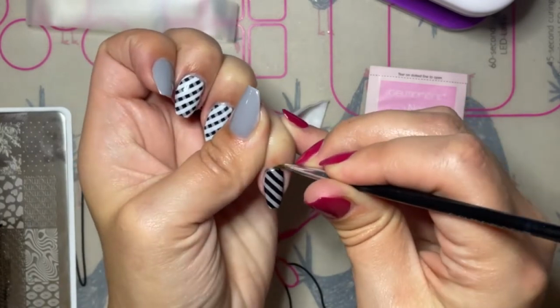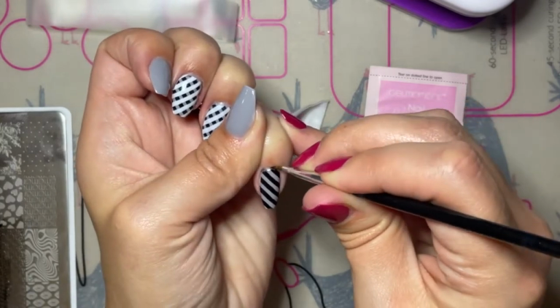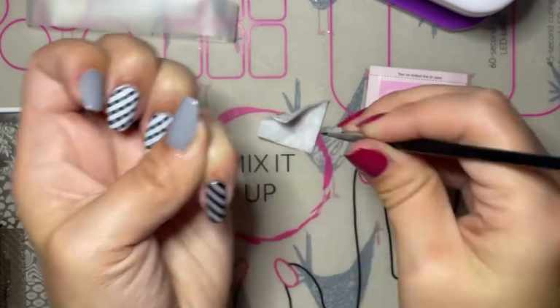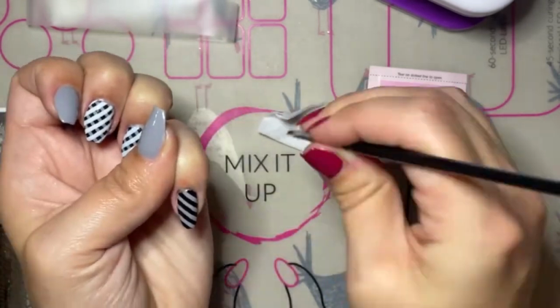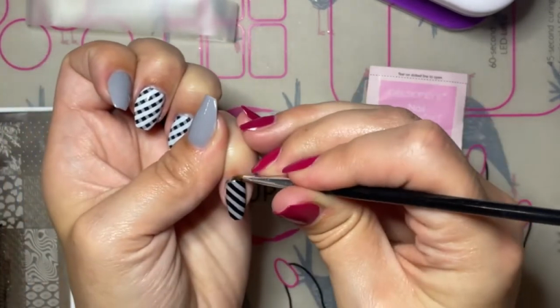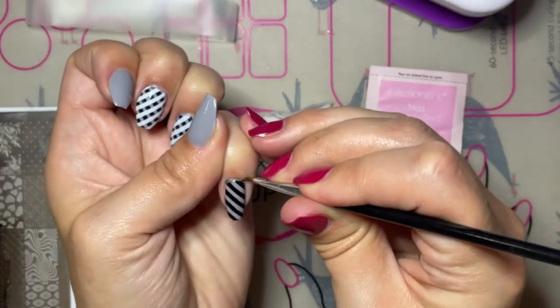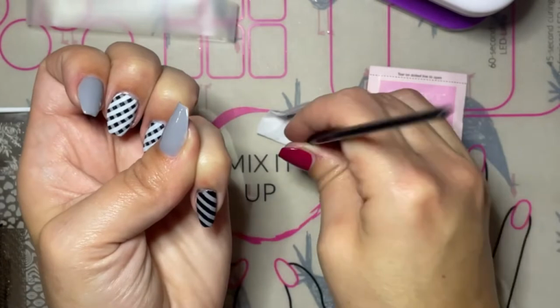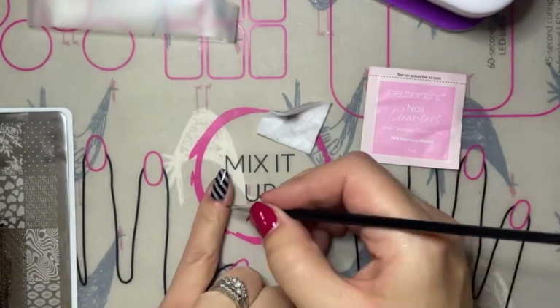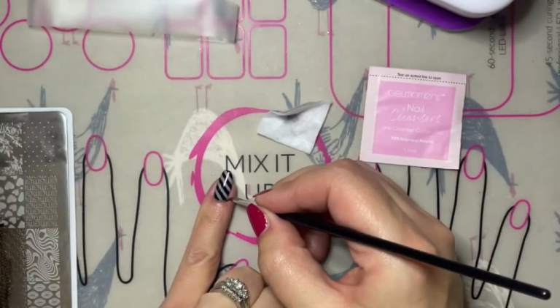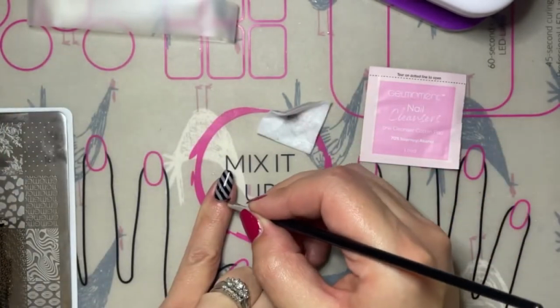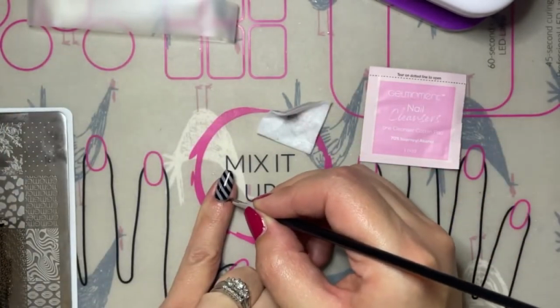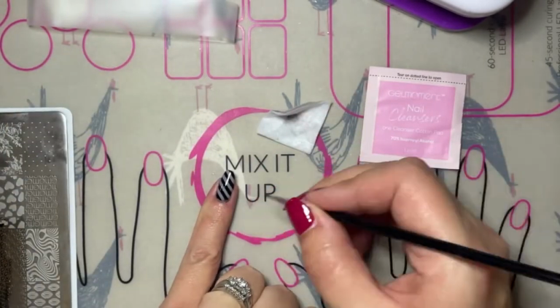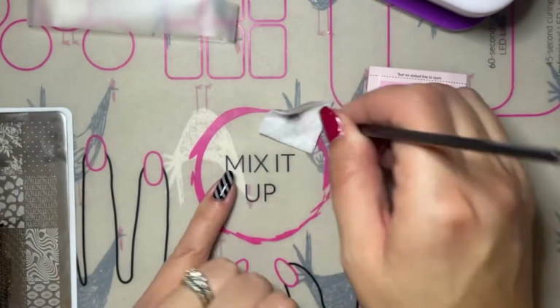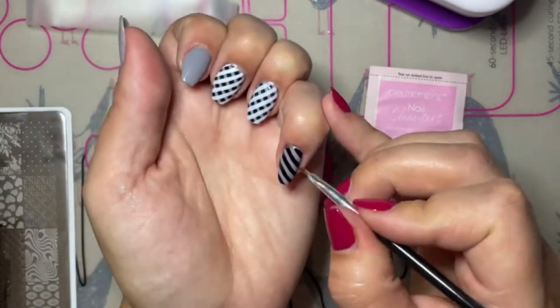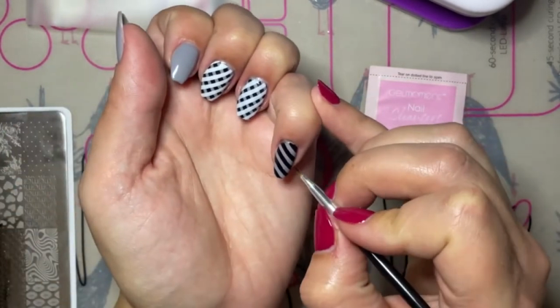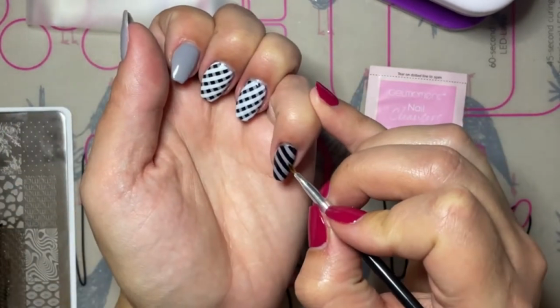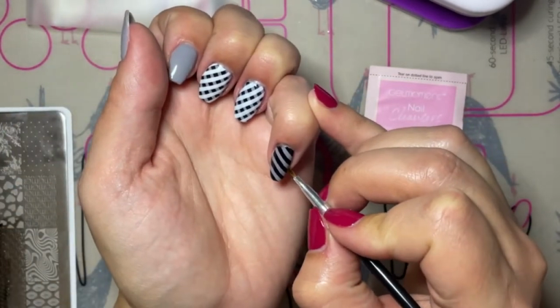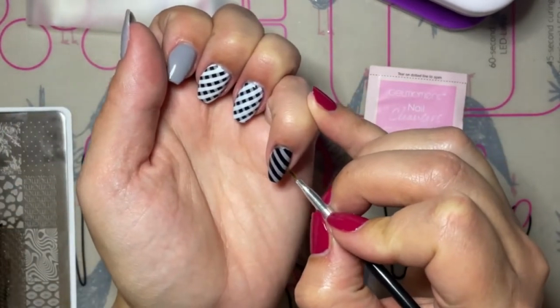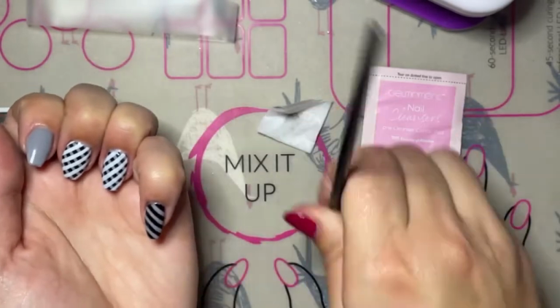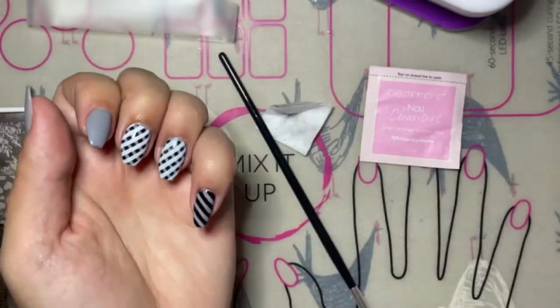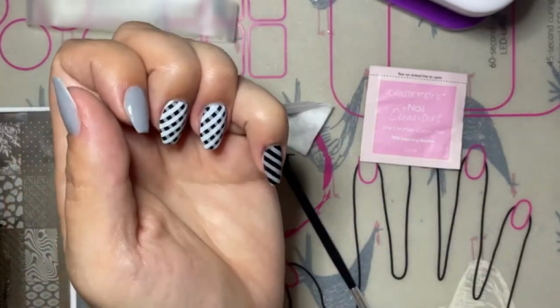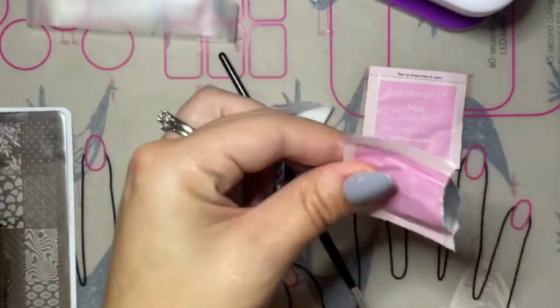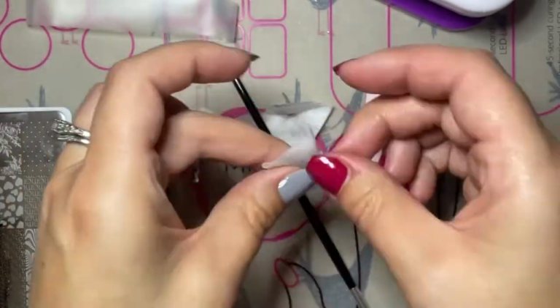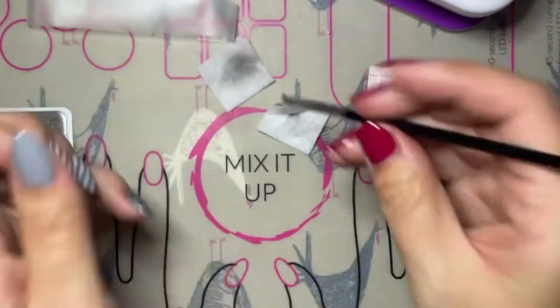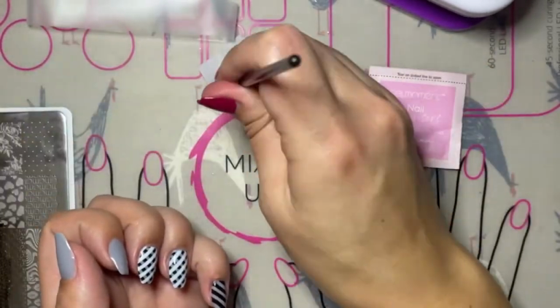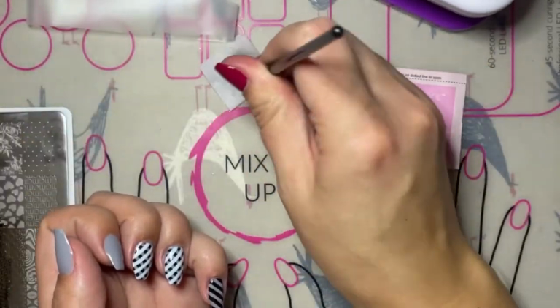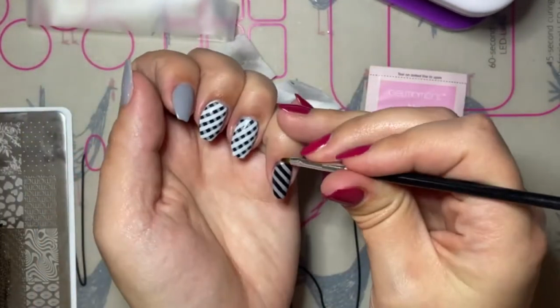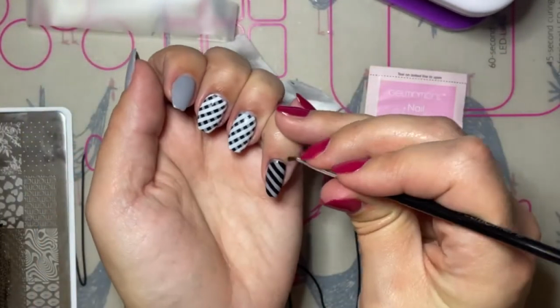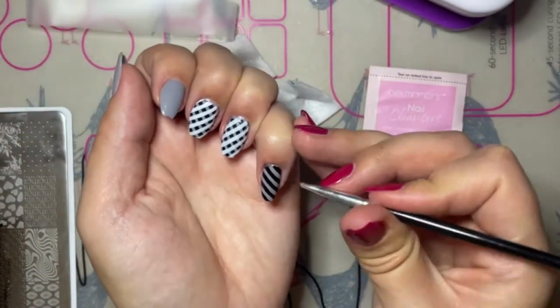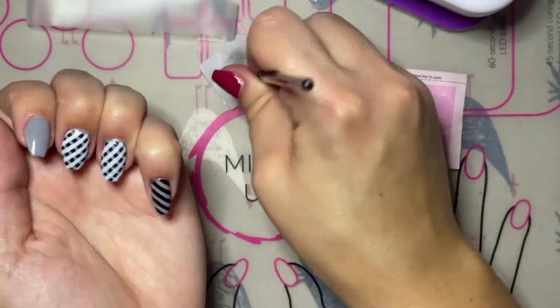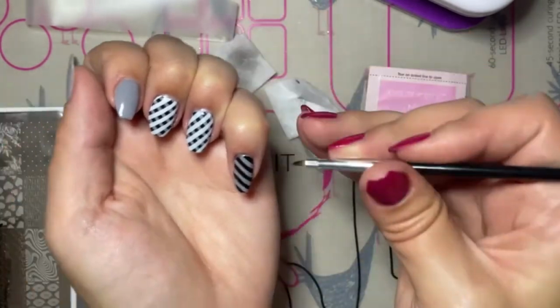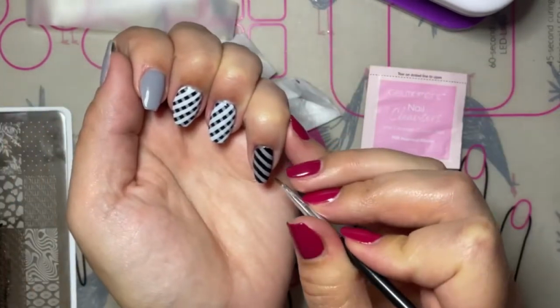I like to use the cleansing pad where I can to clean off any of that extra stamping gel, and then I use one of the brushes from the creativity set with a little bit of rubbing alcohol from the cleanser pad, or you can have a dish of rubbing alcohol that you use as well.